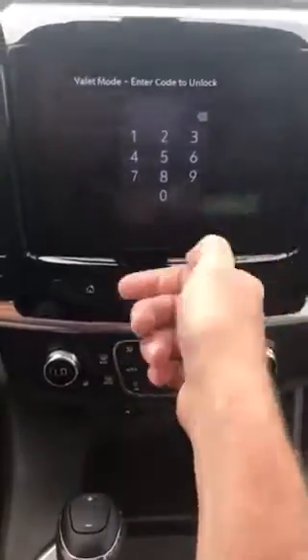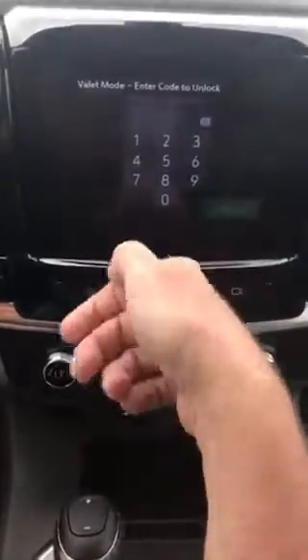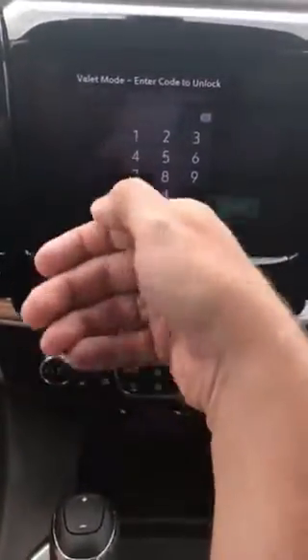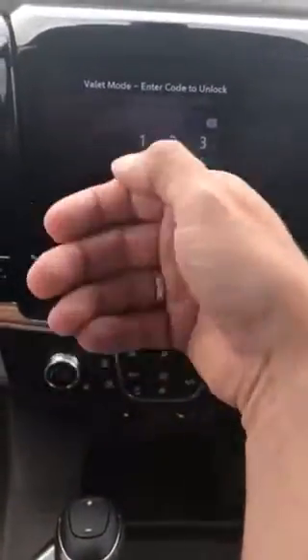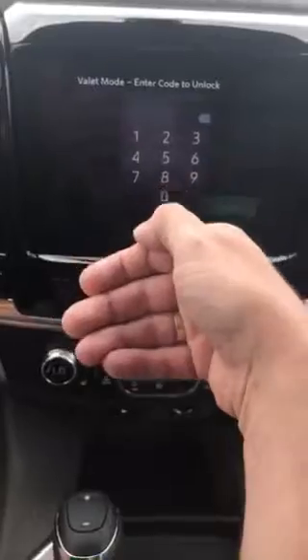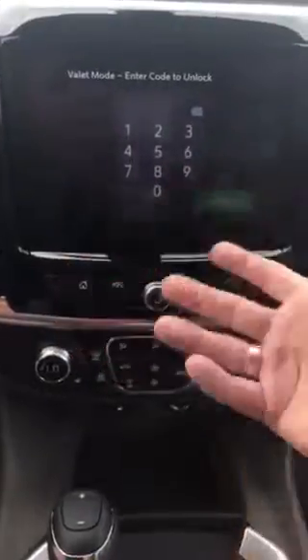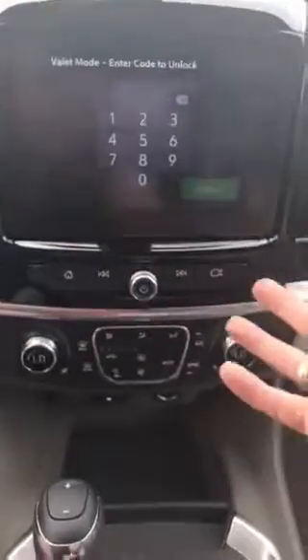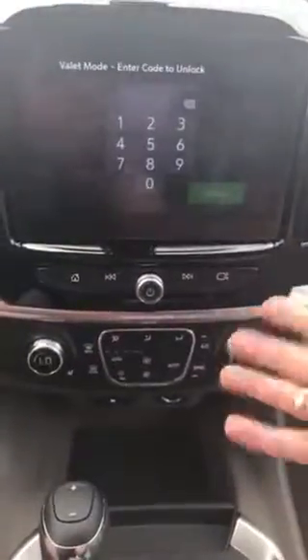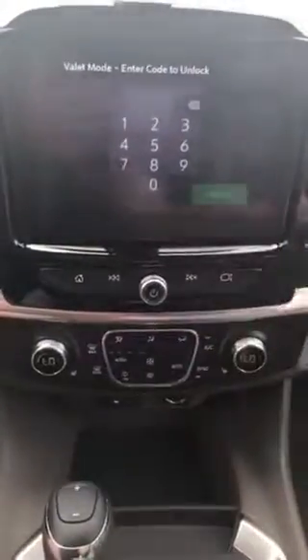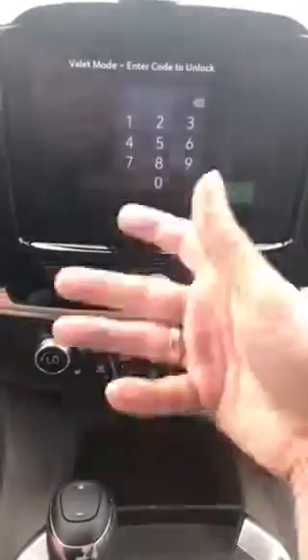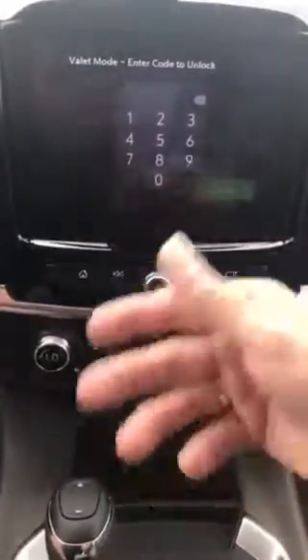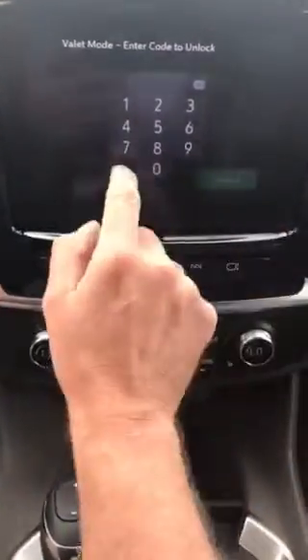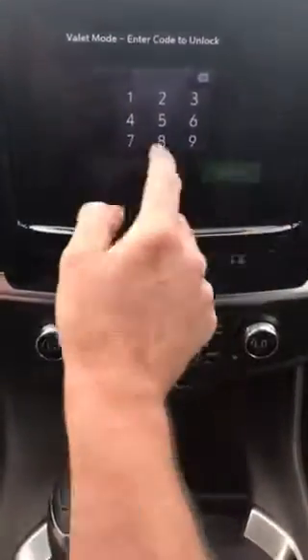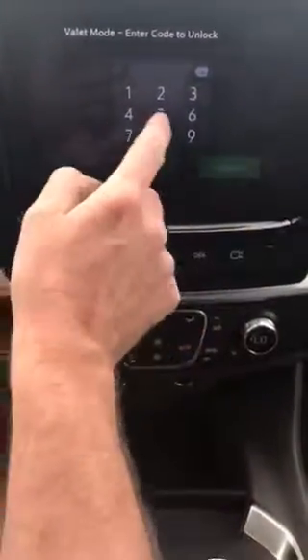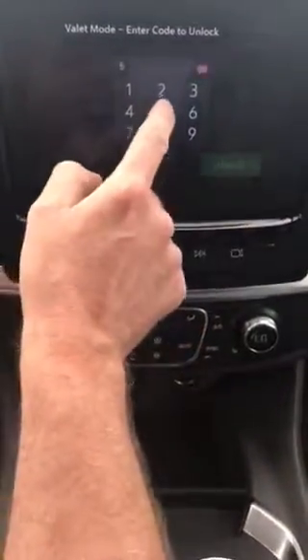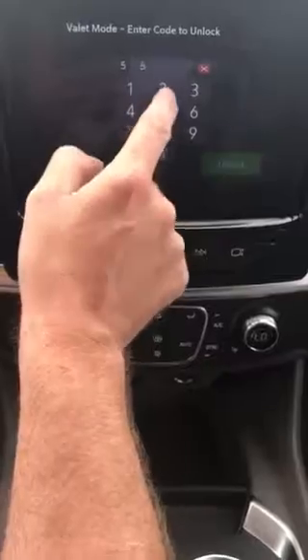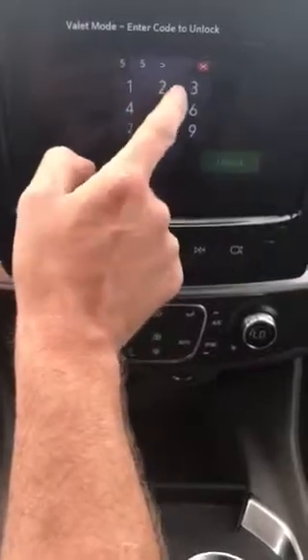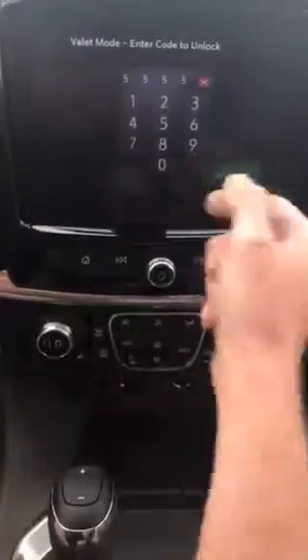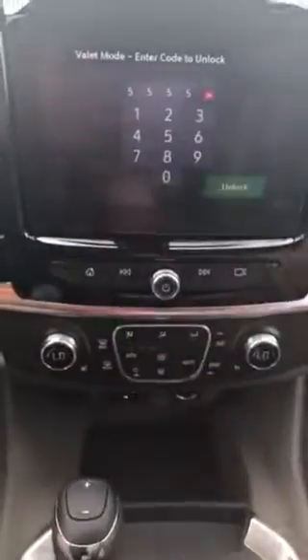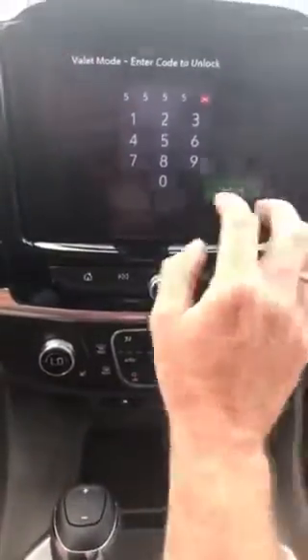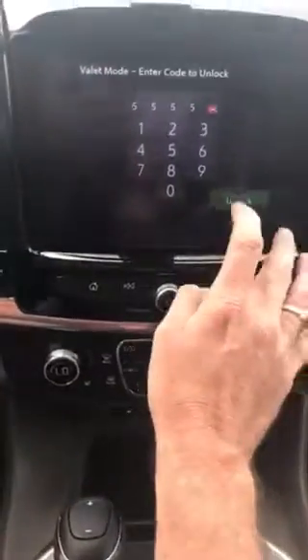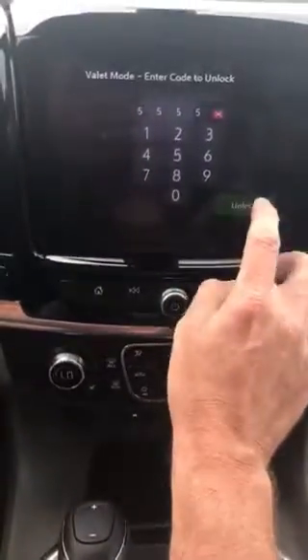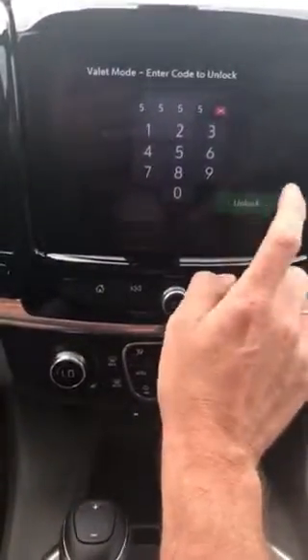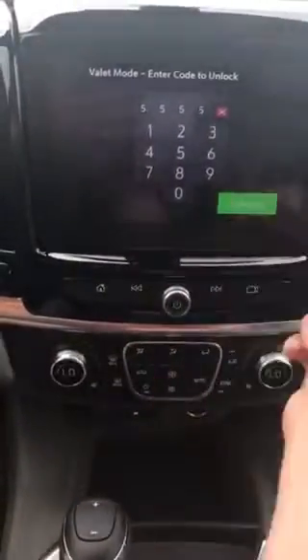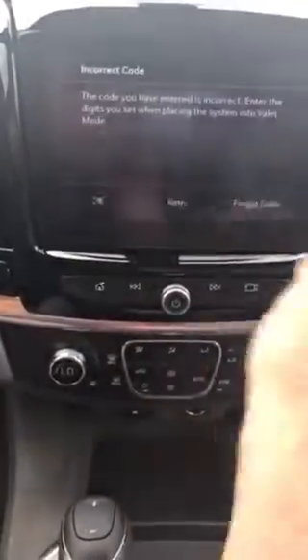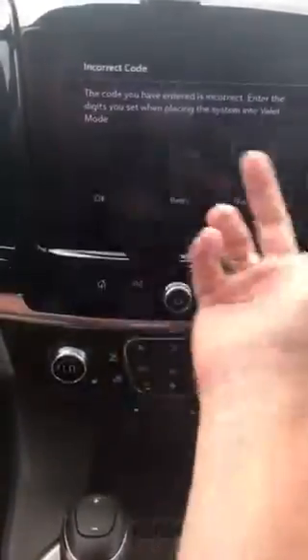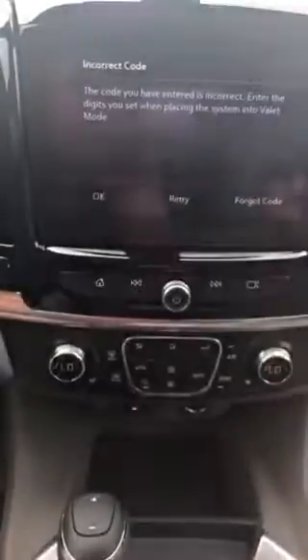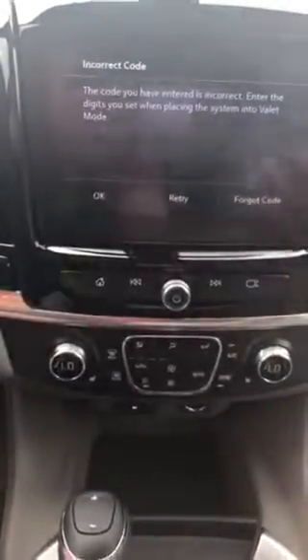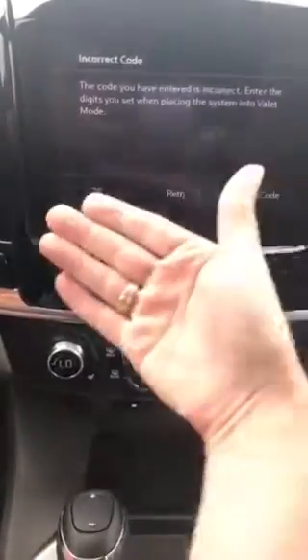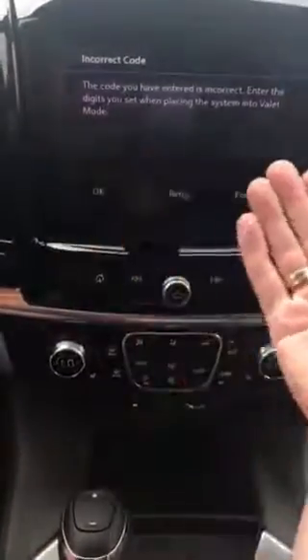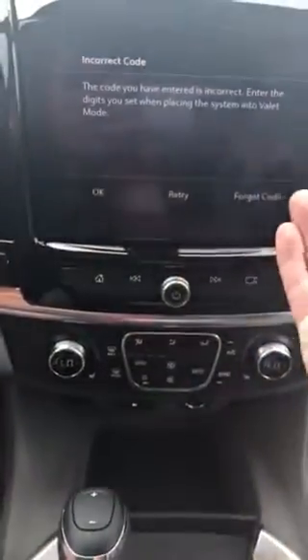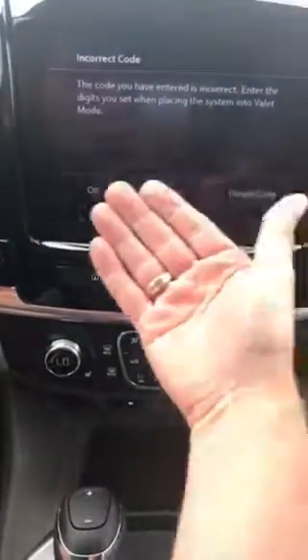I had a question asked to me: what happens if you forget your code? Maybe you parked it somewhere in valet mode for a long time and forgot your code. Well, let's see what does happen. I'll hit 5-5-5-5 — obviously the wrong code — and now it says 'Incorrect code: the code you've entered is incorrect to the digits you set when placing the system into valet mode.'